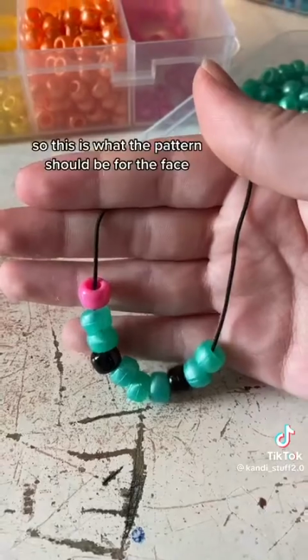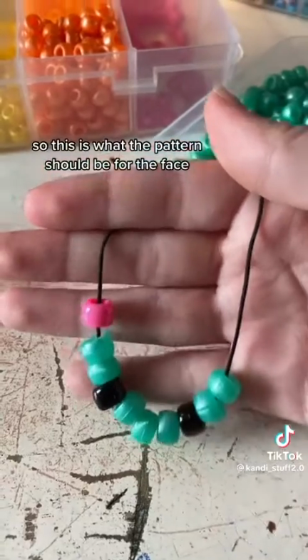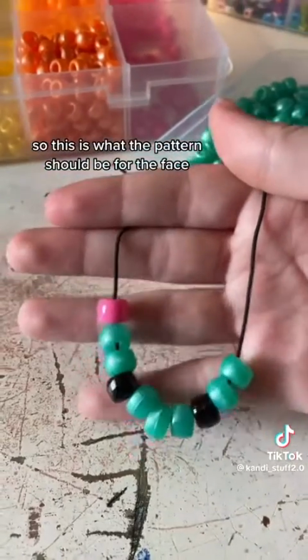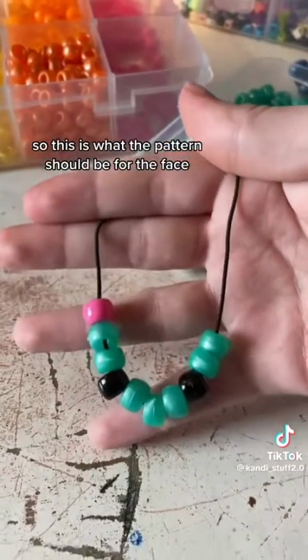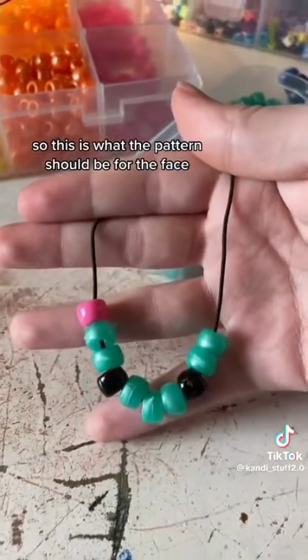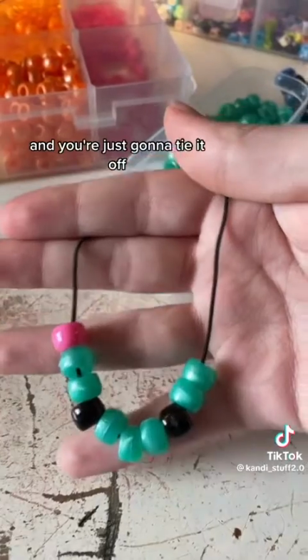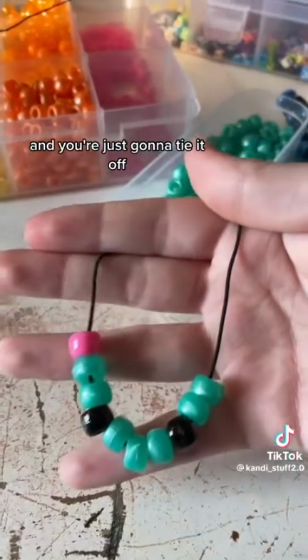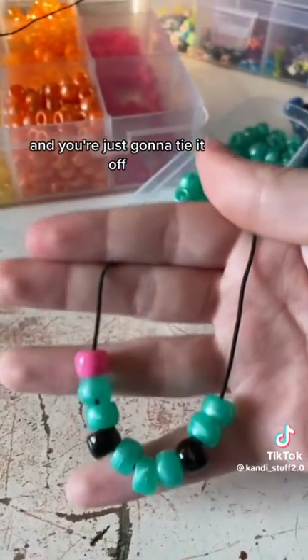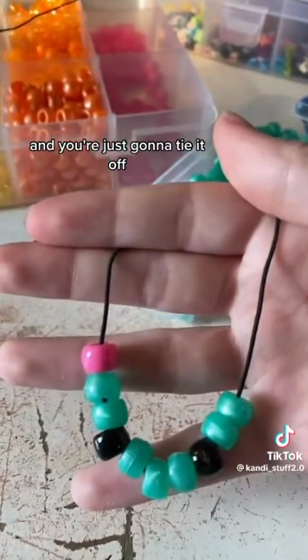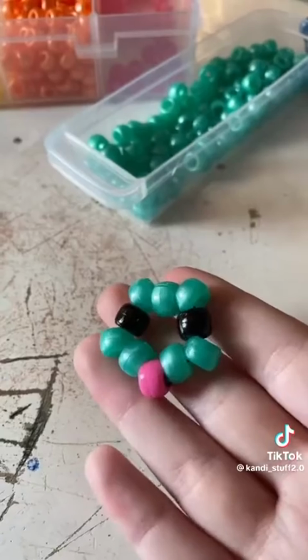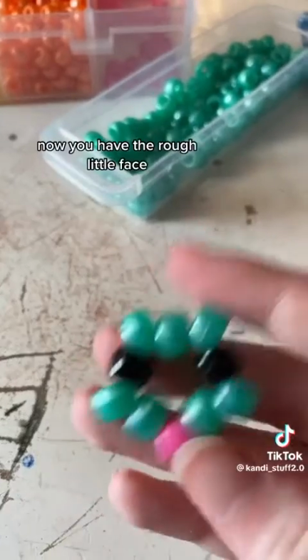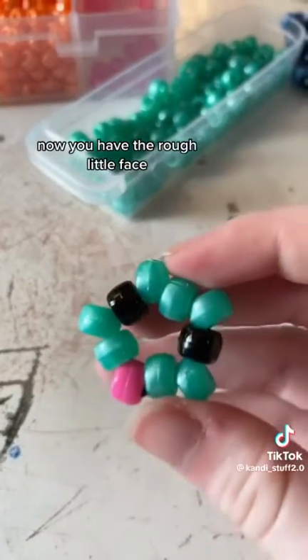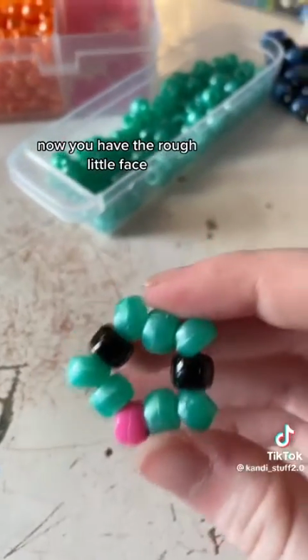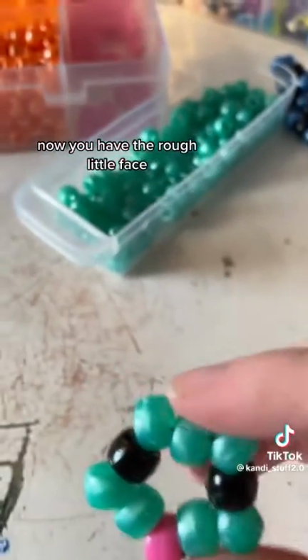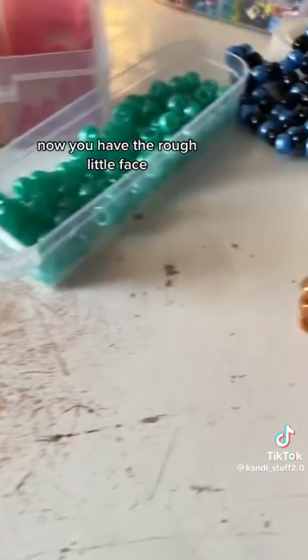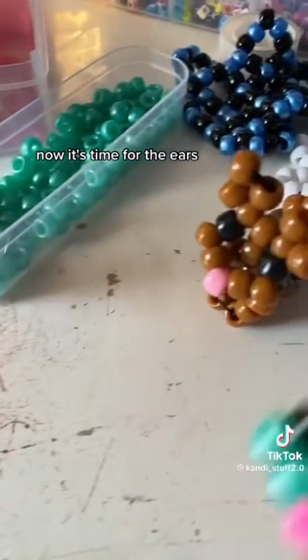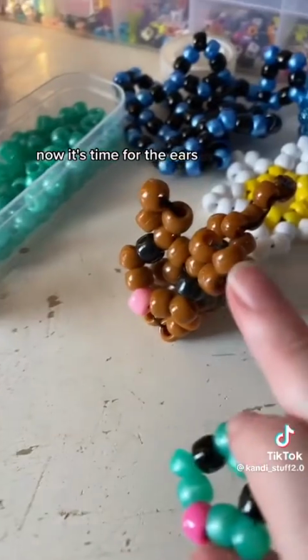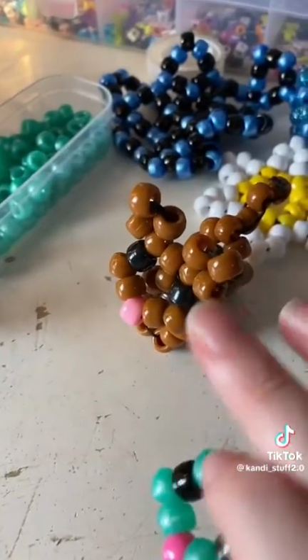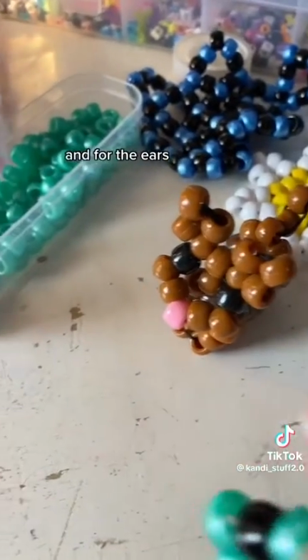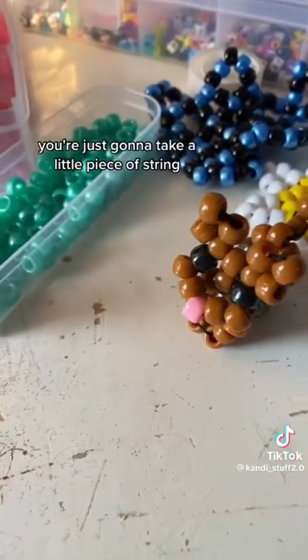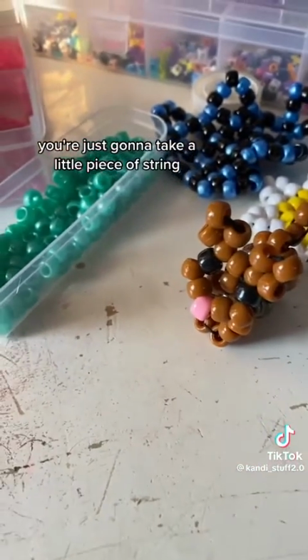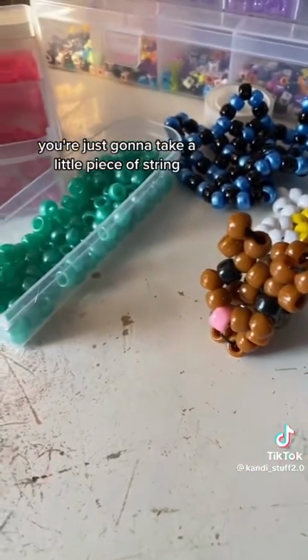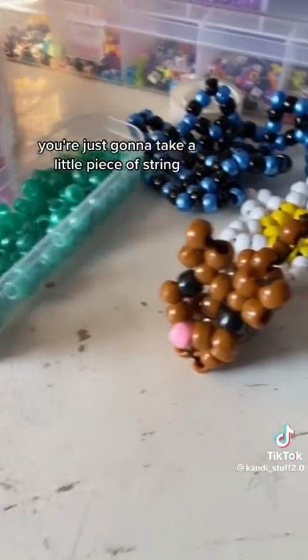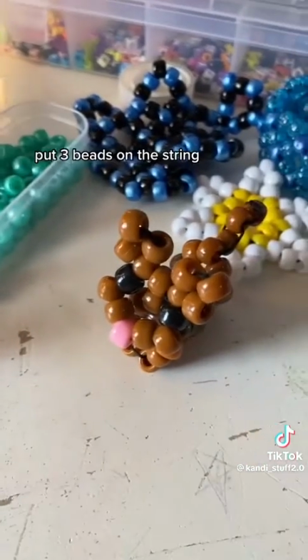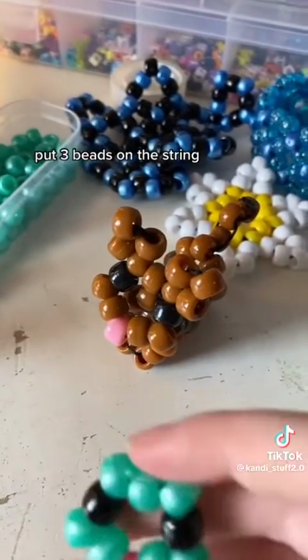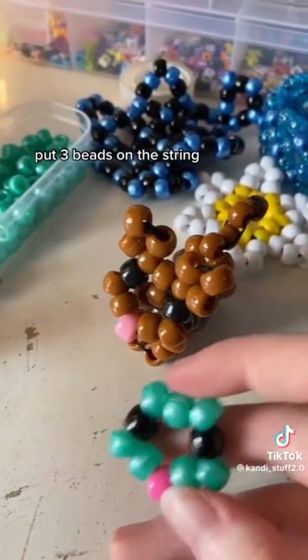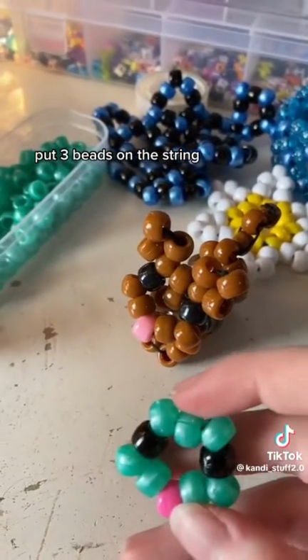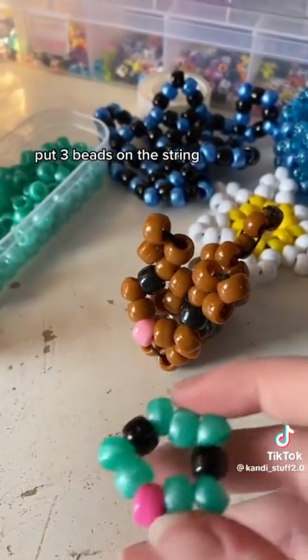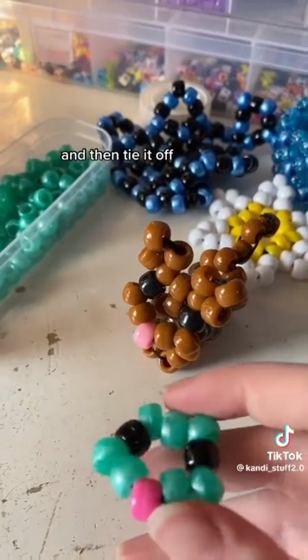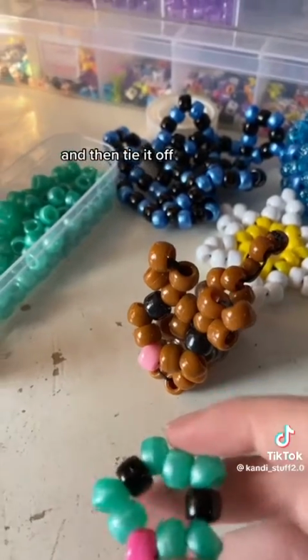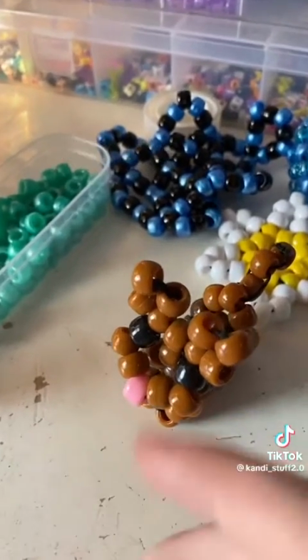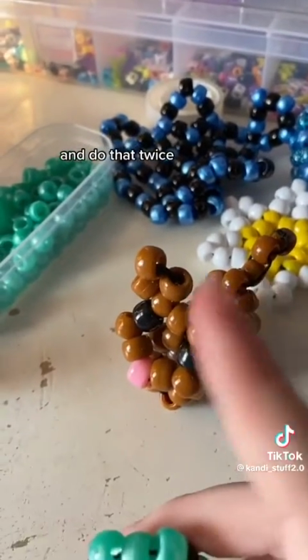This is what the pattern should be for the face, and you're just going to tie it off. Now that you have the rough little face, it's time for the ears. For the ears, you're just going to take a little piece of string, put 3 beads on the string, and then tie it off, and do that twice.